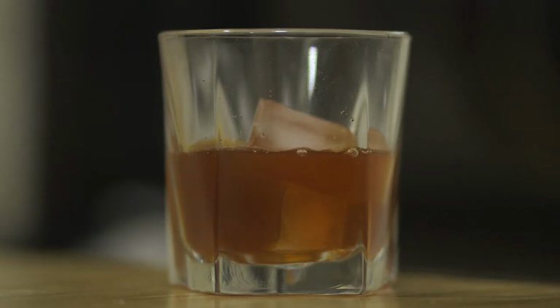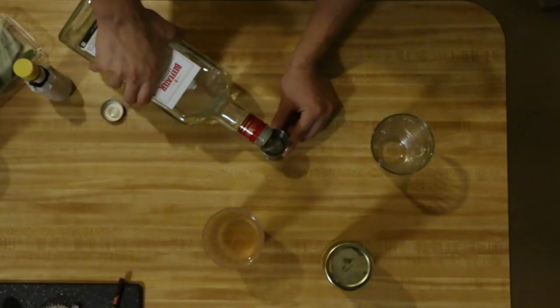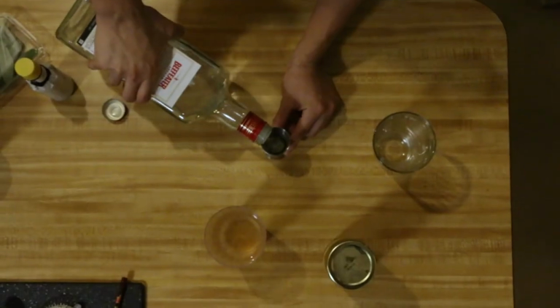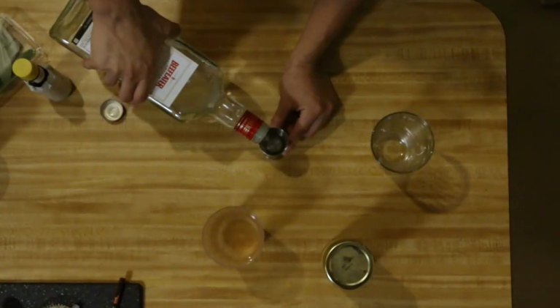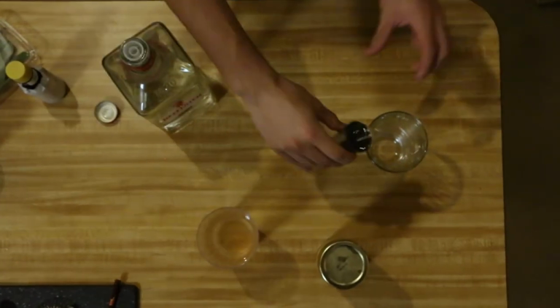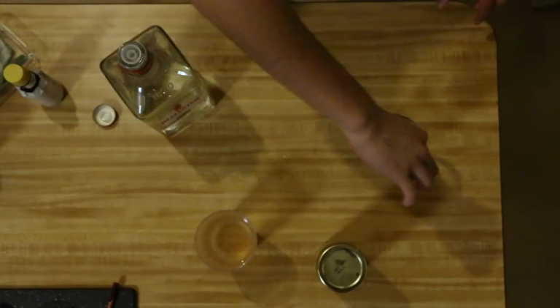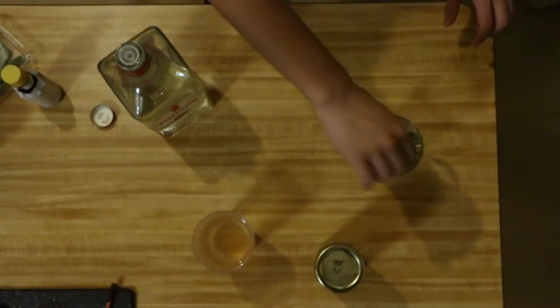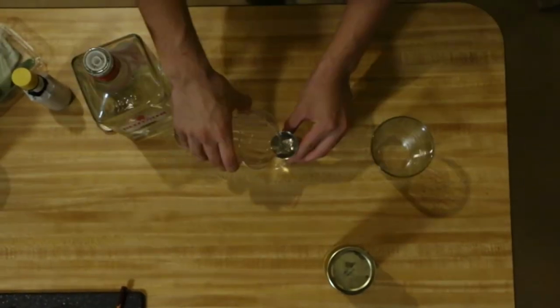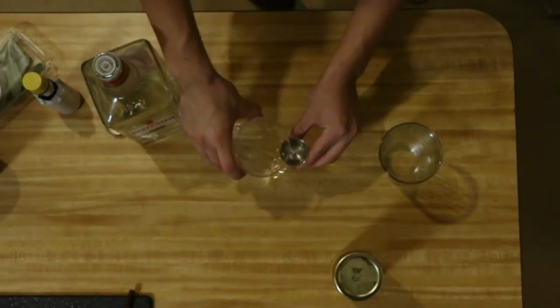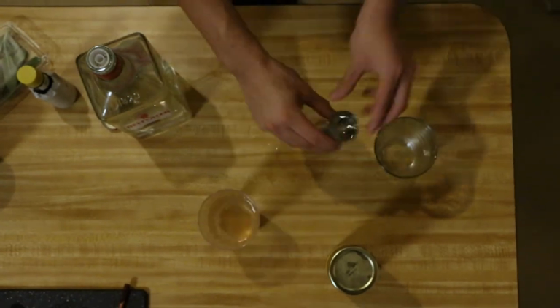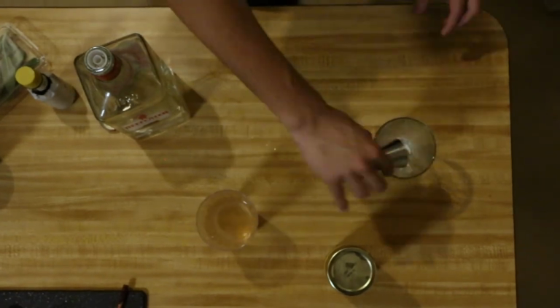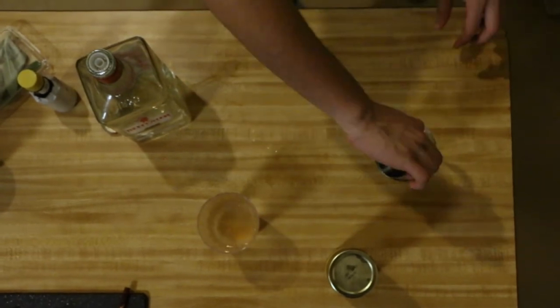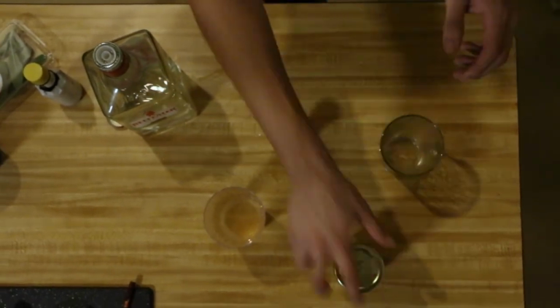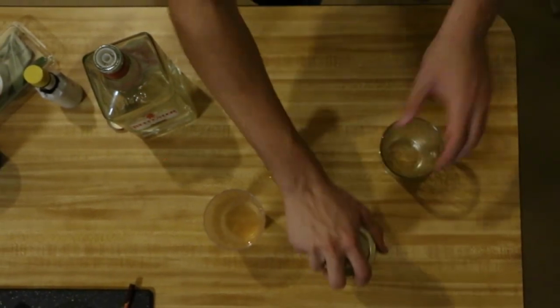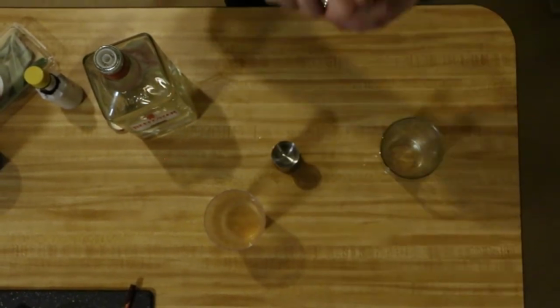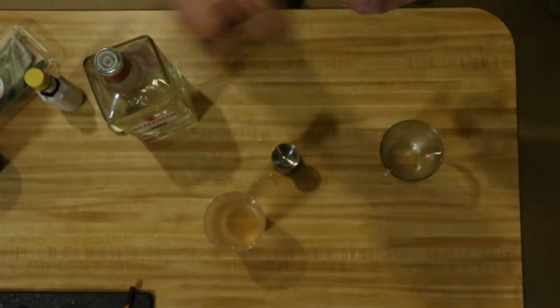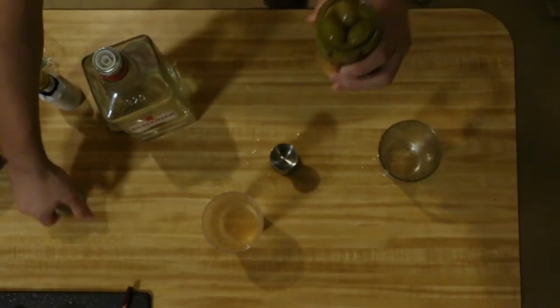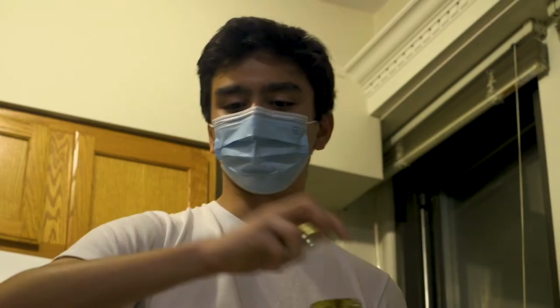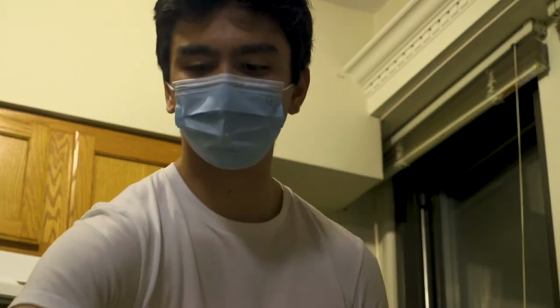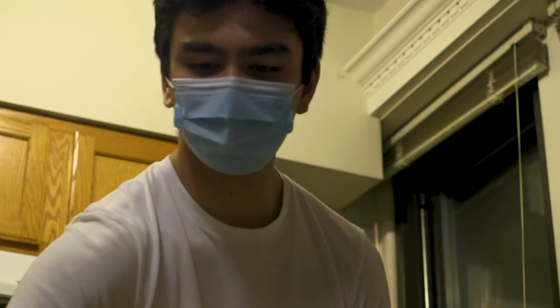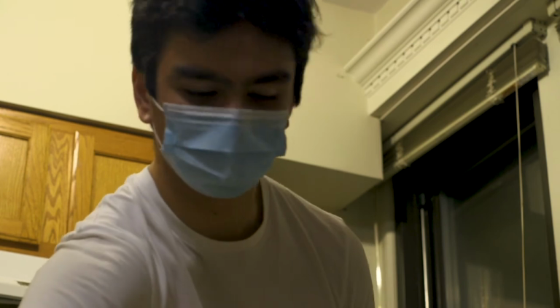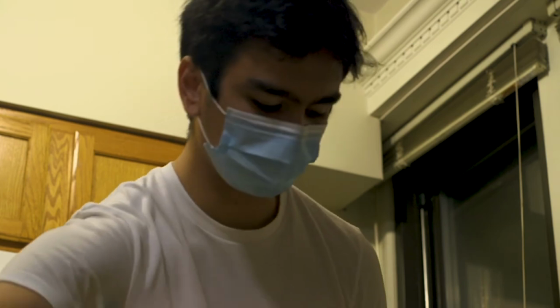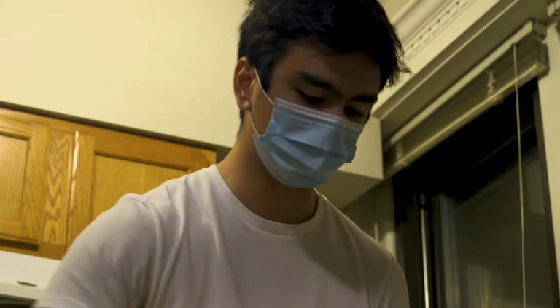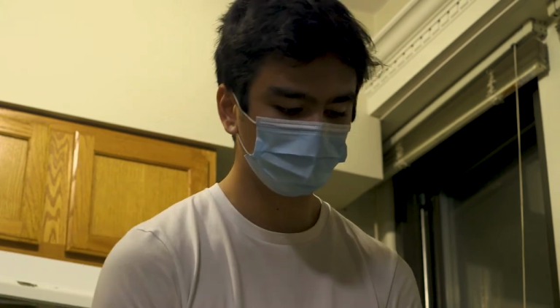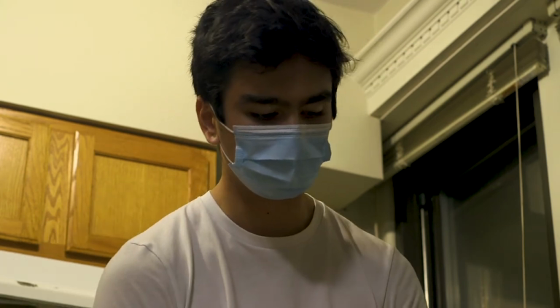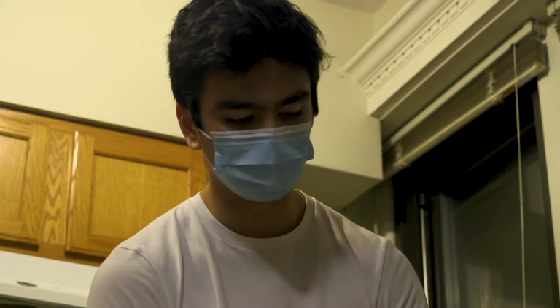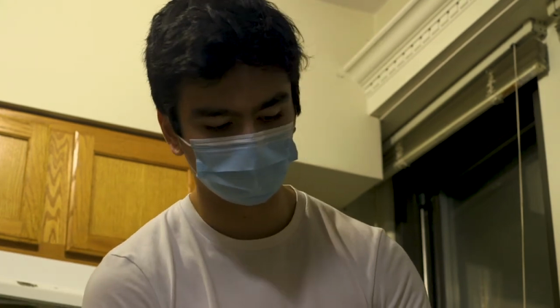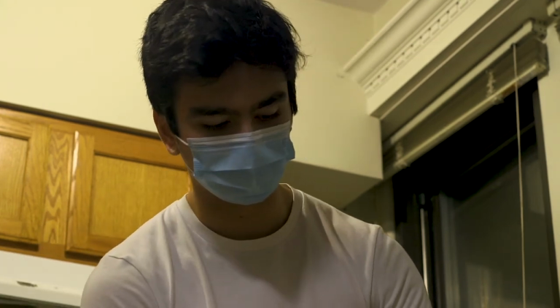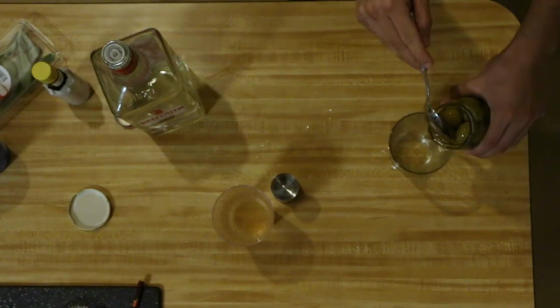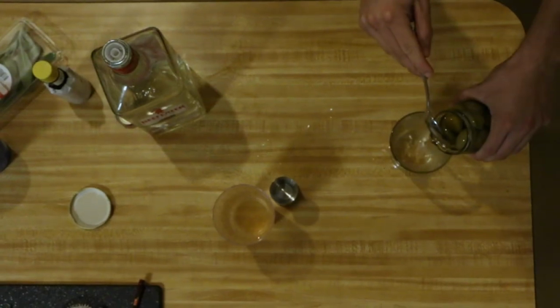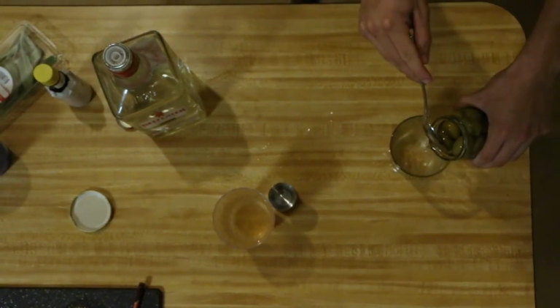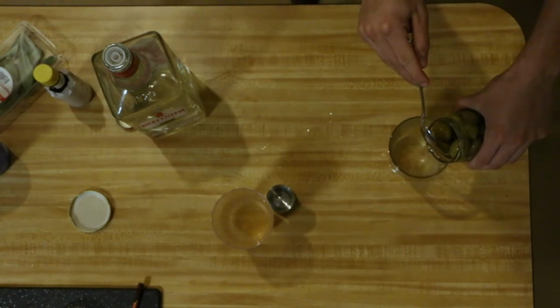The Tom Collins is very easy. It's just lemon juice, gin, and simple syrup — that's the base. You can do a lot of variations on it. You put the ingredients in a shaker and shake it up with ice, and then you top it off with club soda. That's my favorite one because it always tastes good. Everyone loves that one.